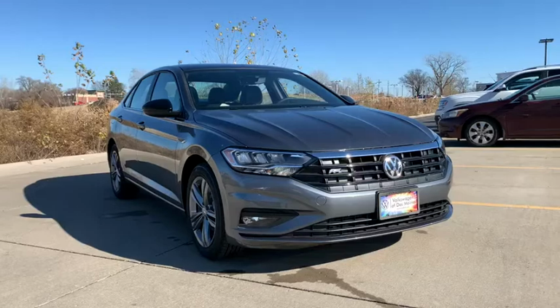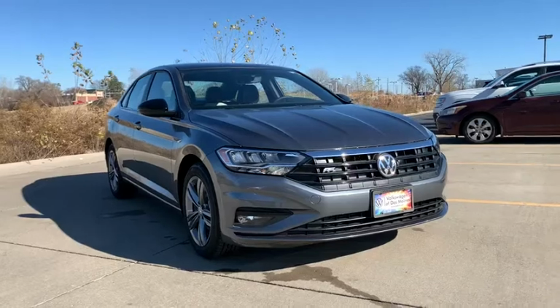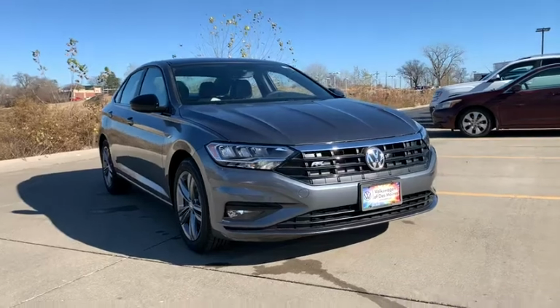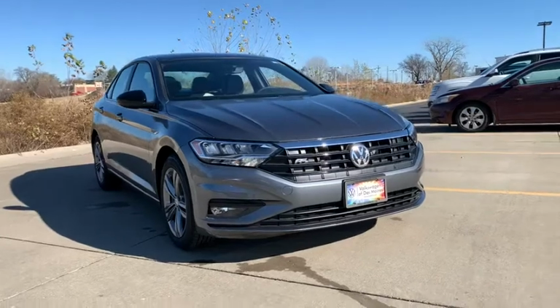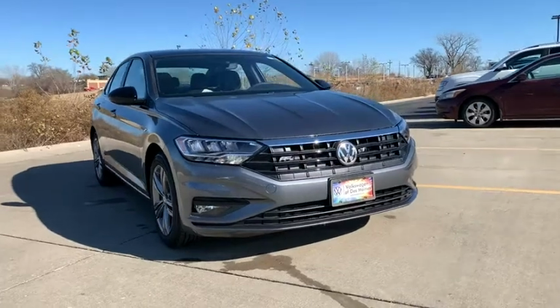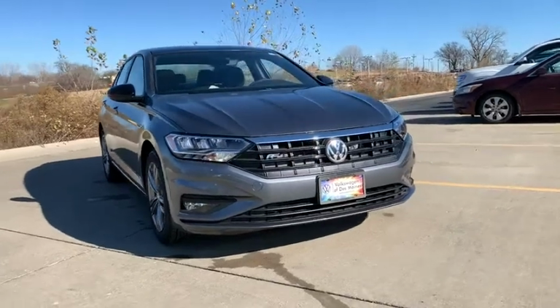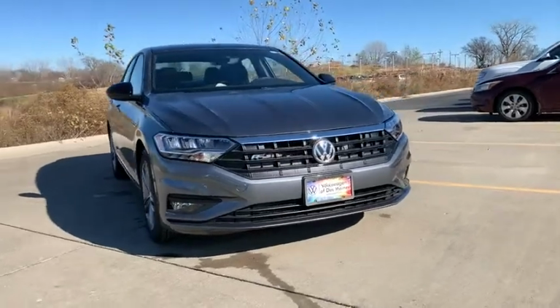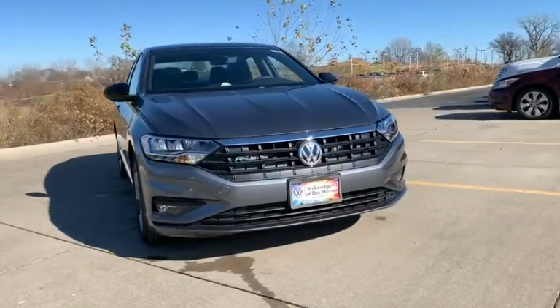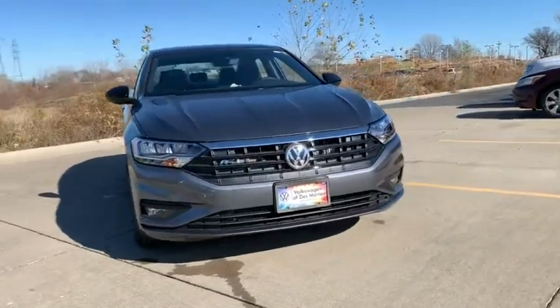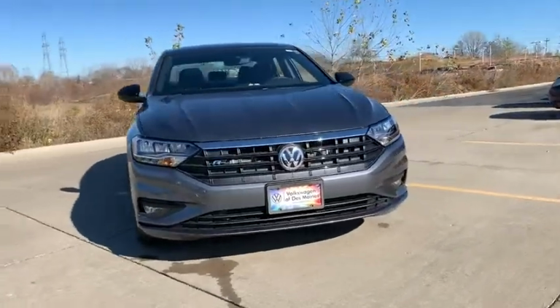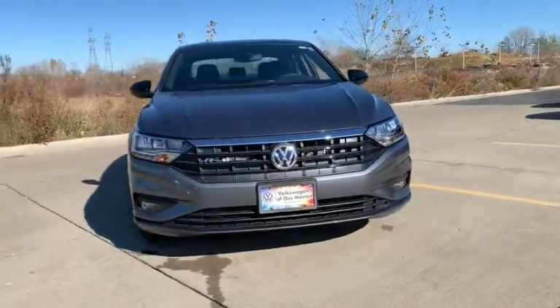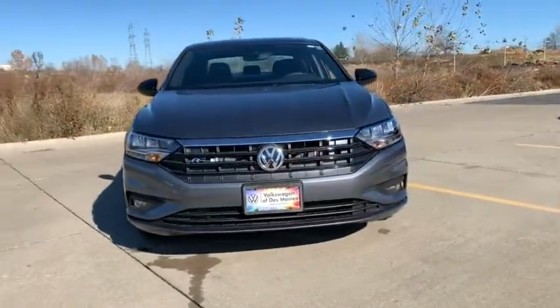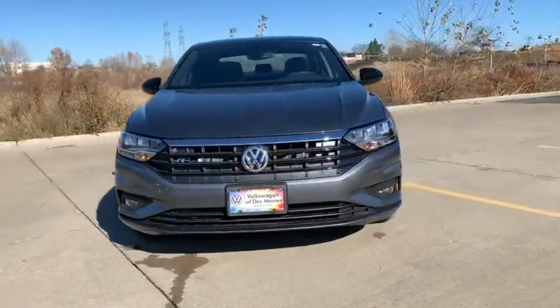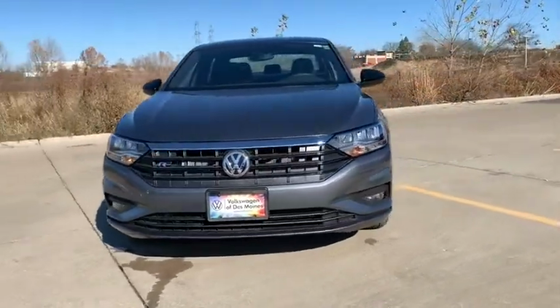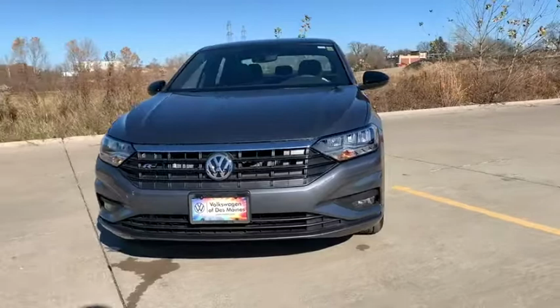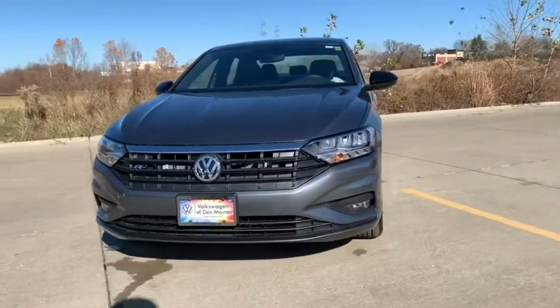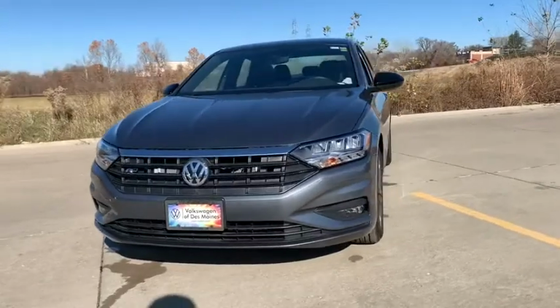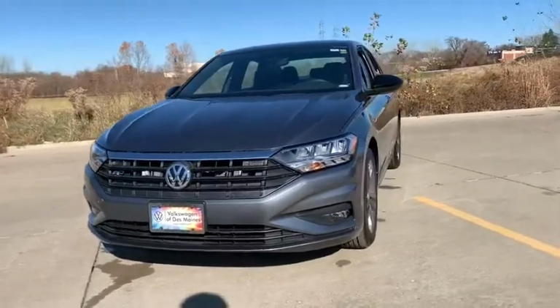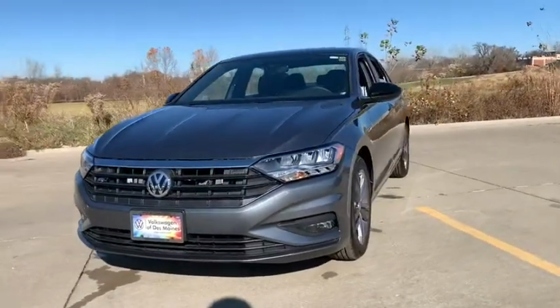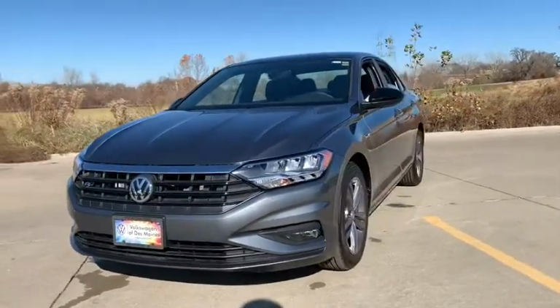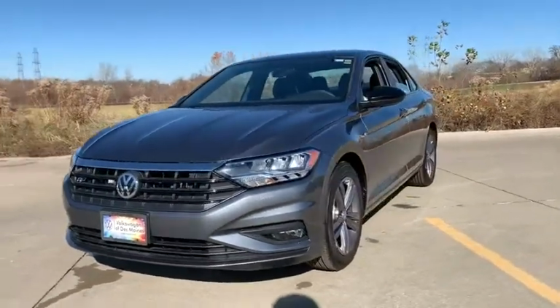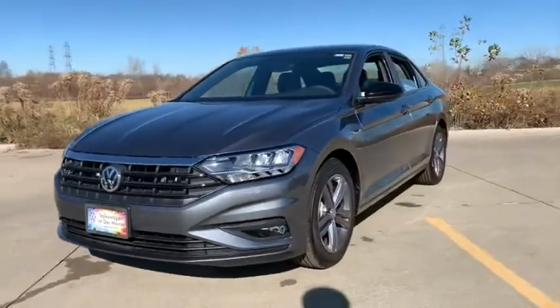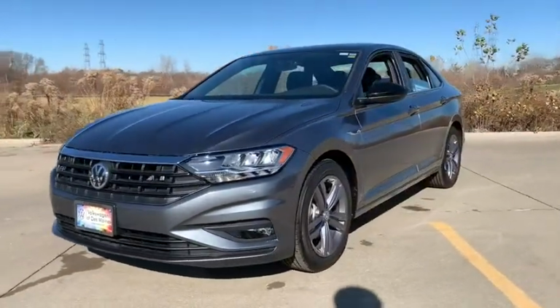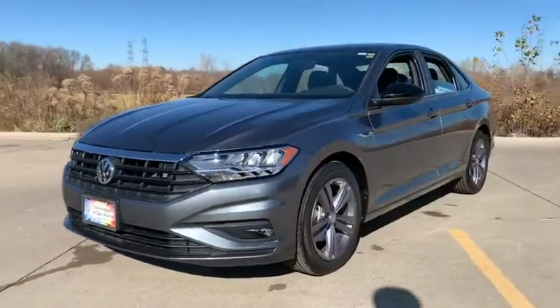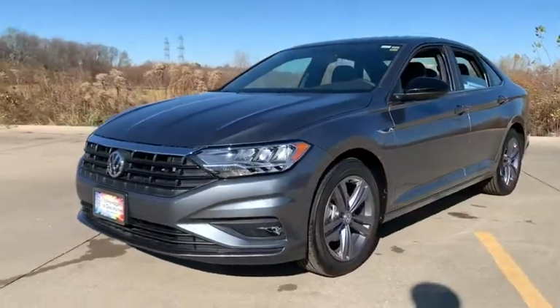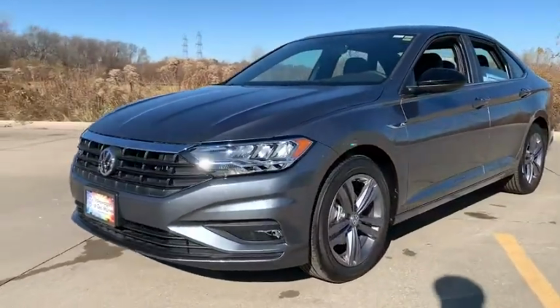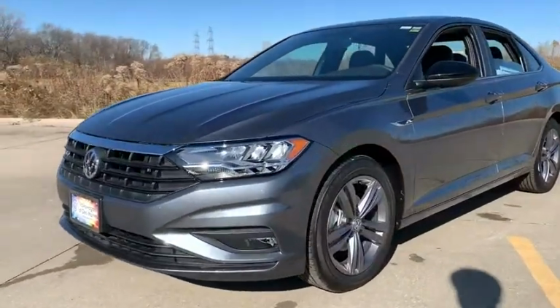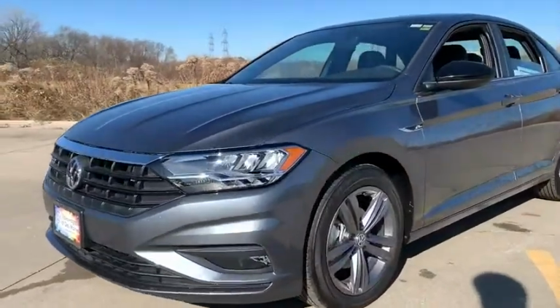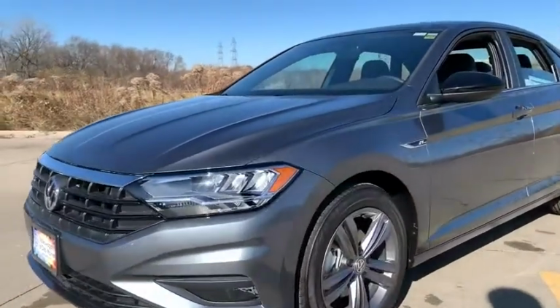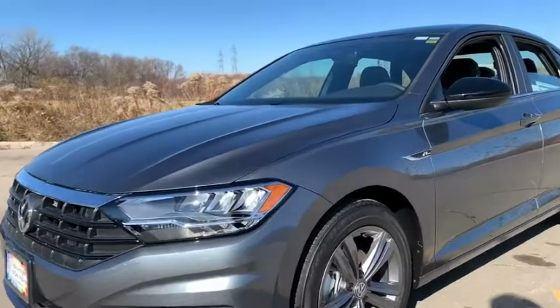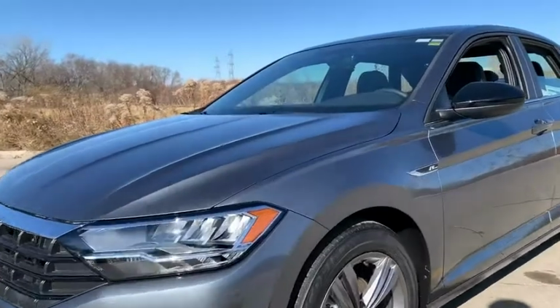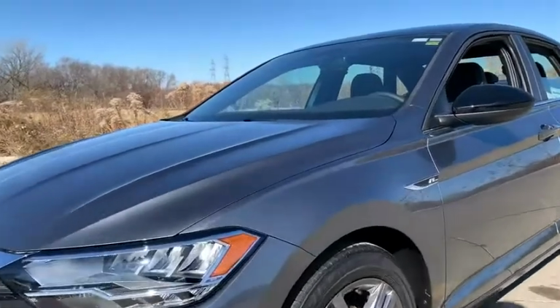Stop by and take a look at the 2020 Volkswagen Jetta. The Jetta is a premium car that is family-friendly with a great price. Agile and confident handling — Volkswagen Jetta.